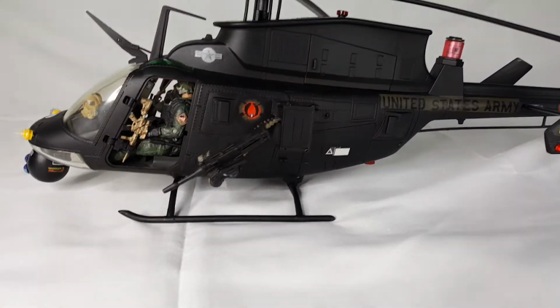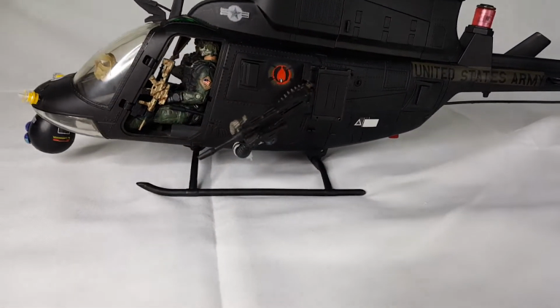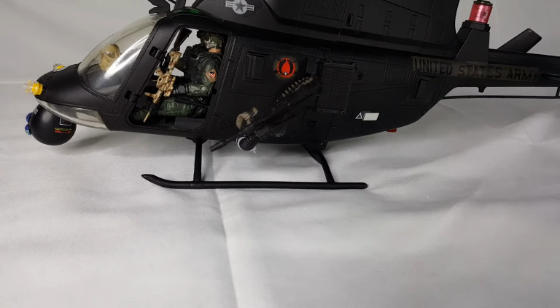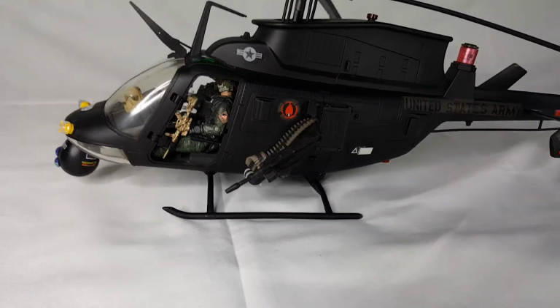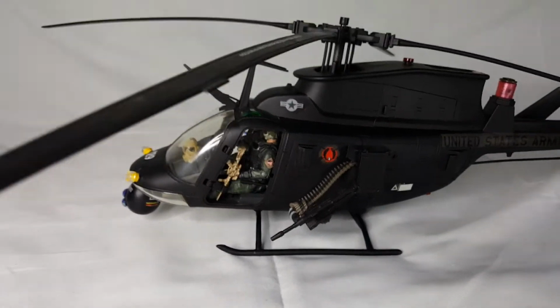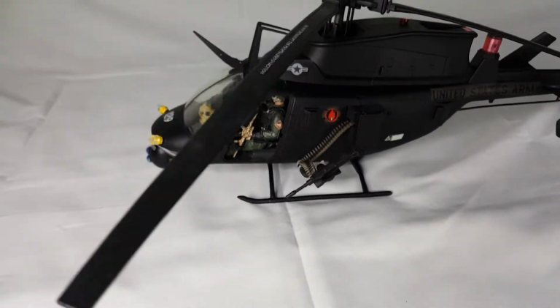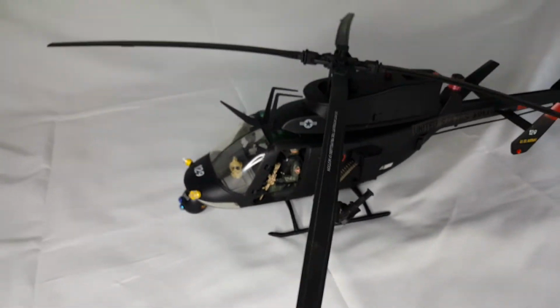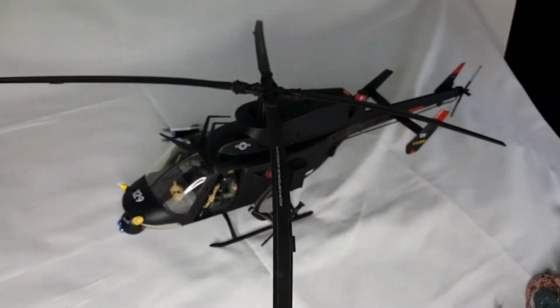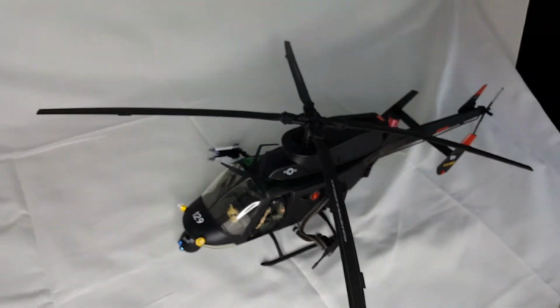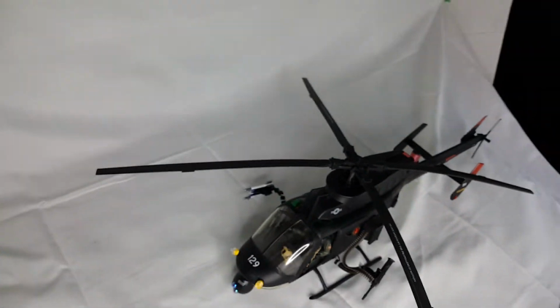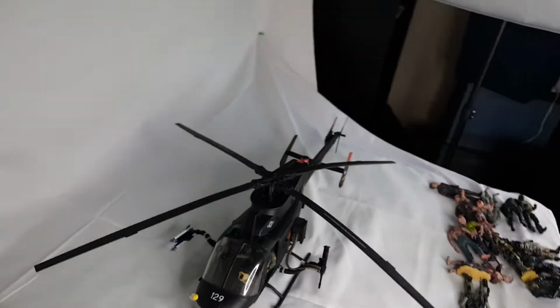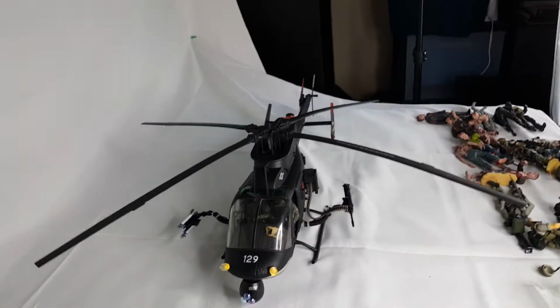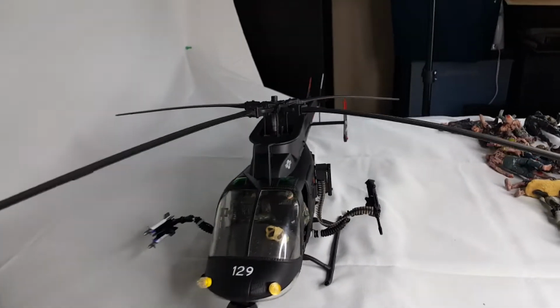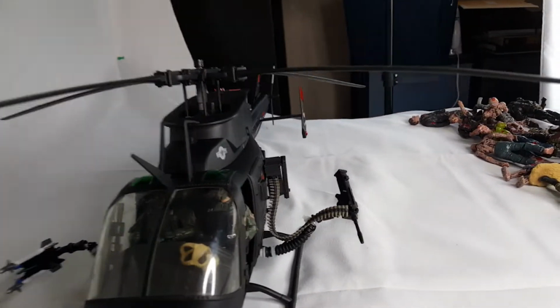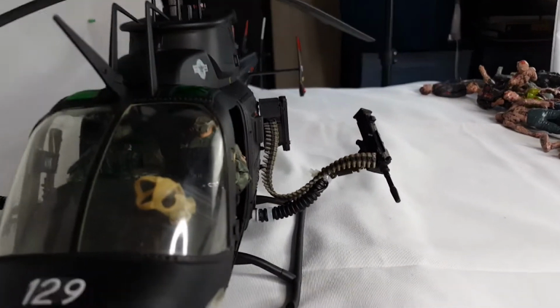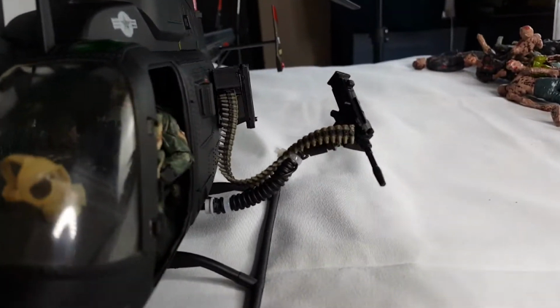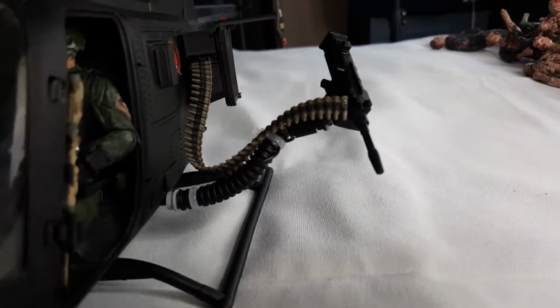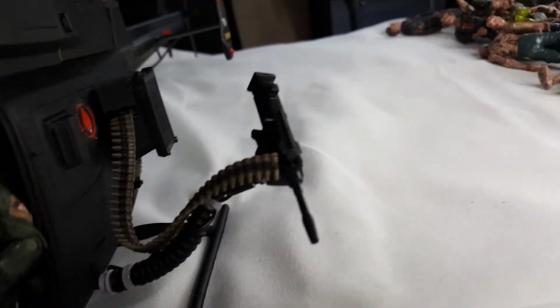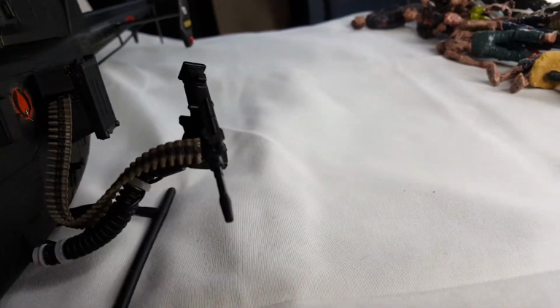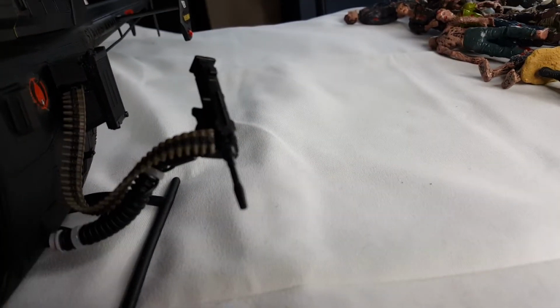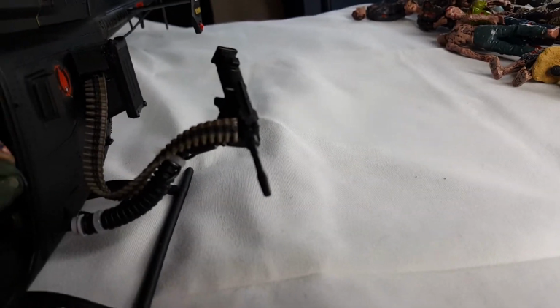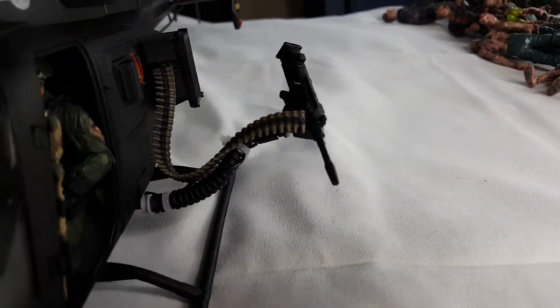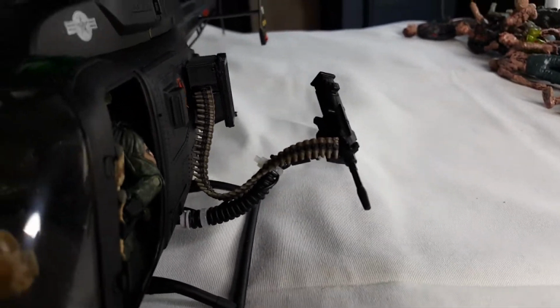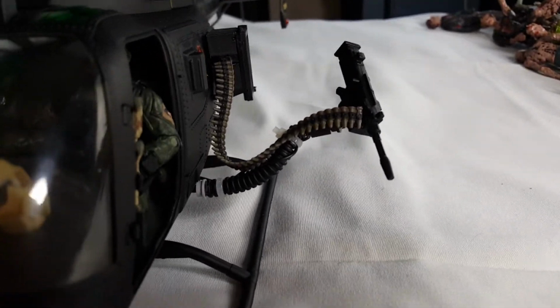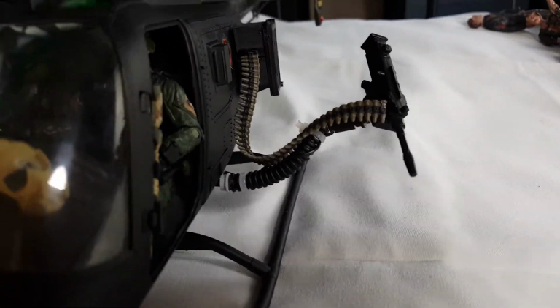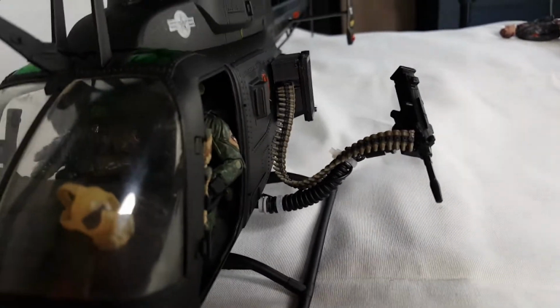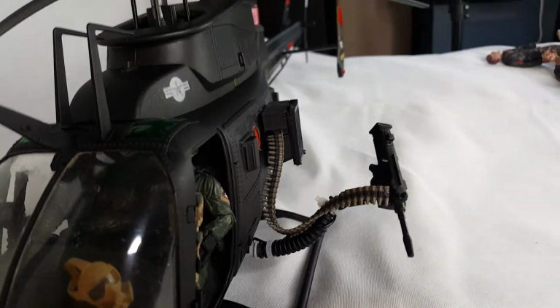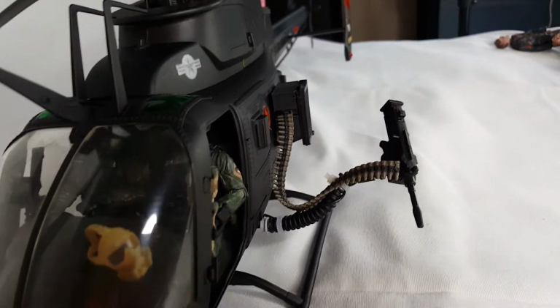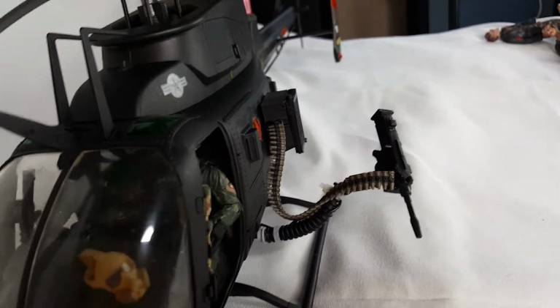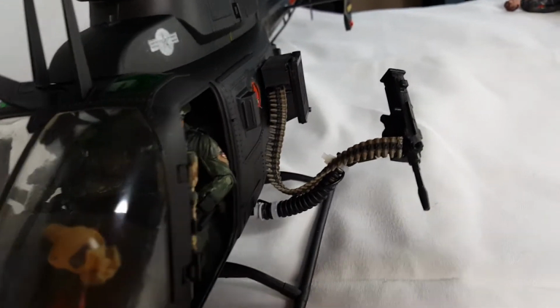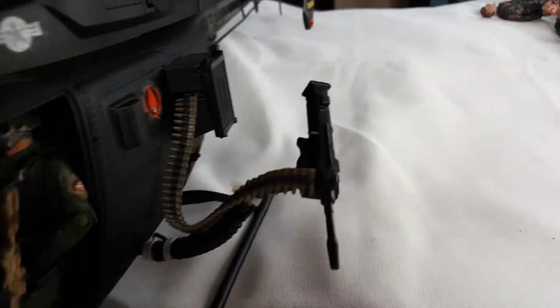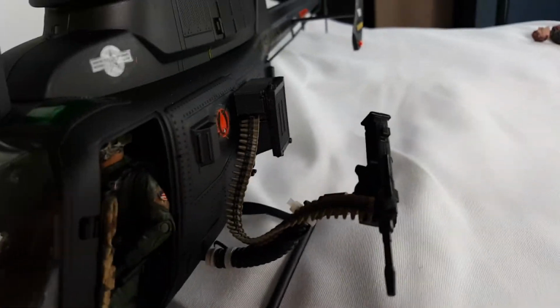I created this gun for it. This is from a G.I. Joe Humvee, and that little bullet box is 3D printed with a cover on it.